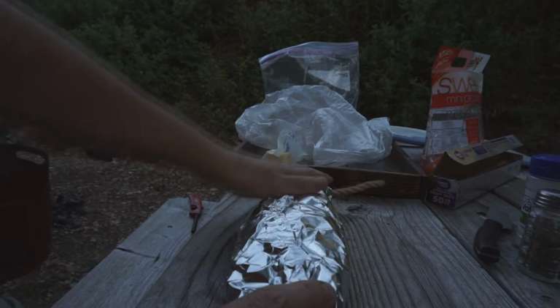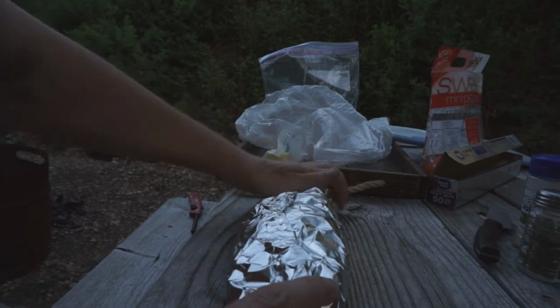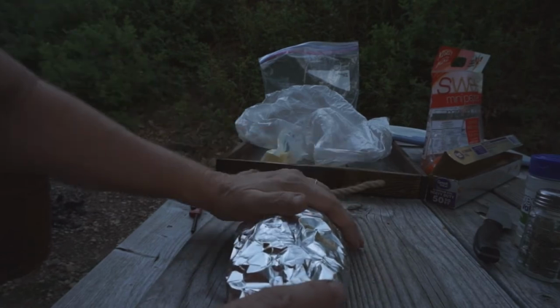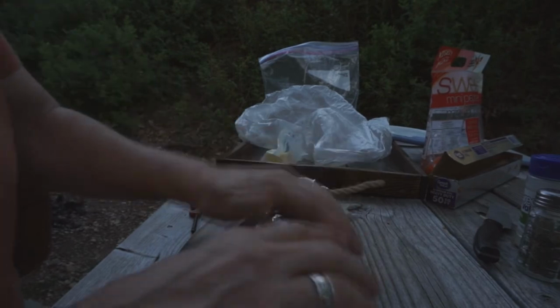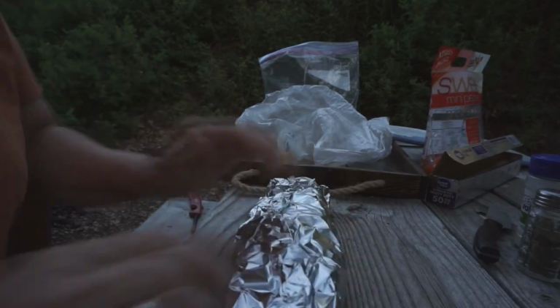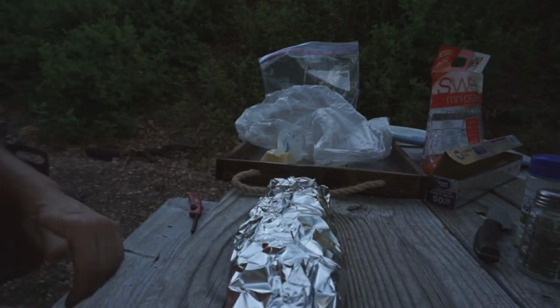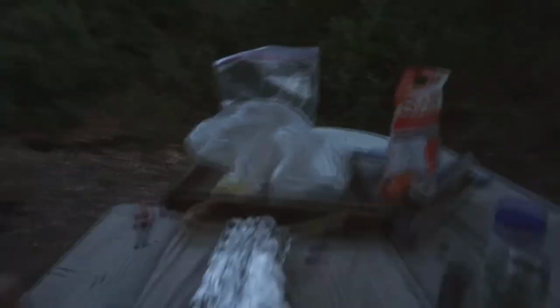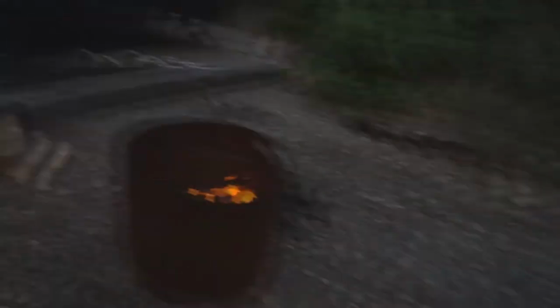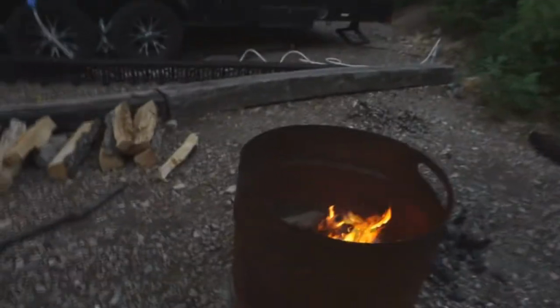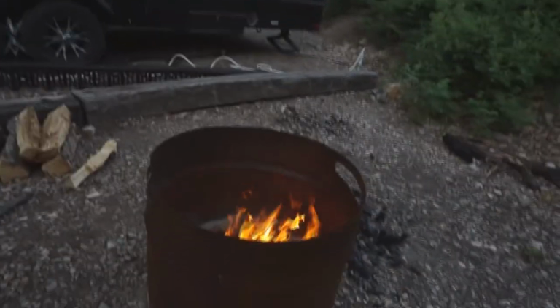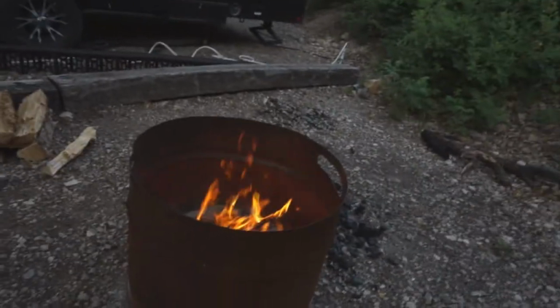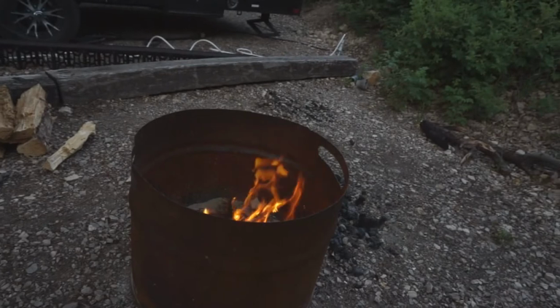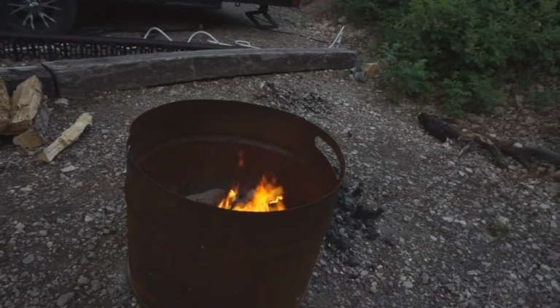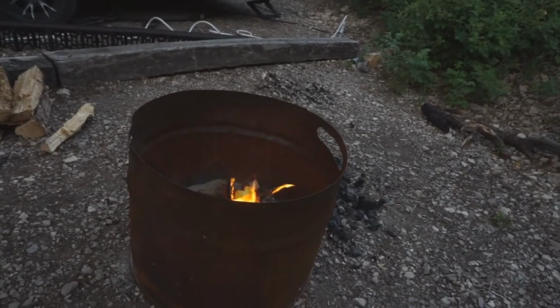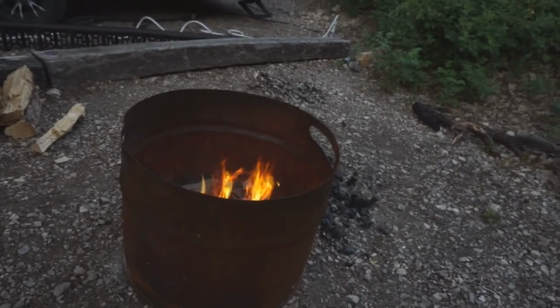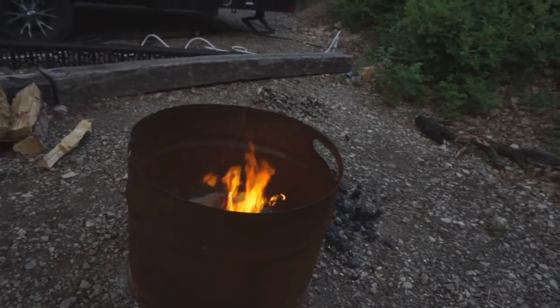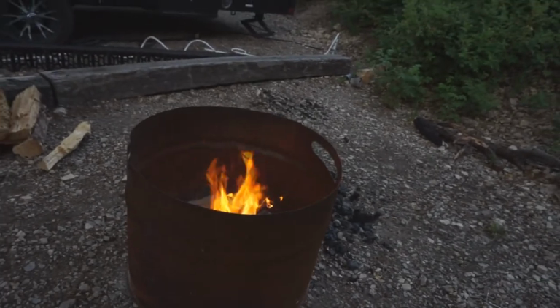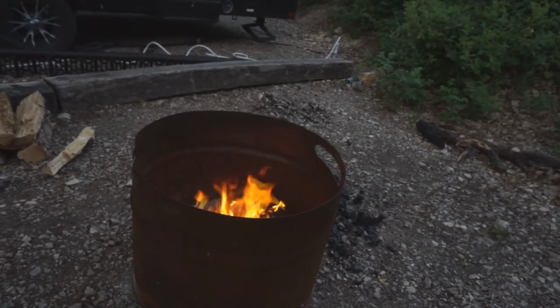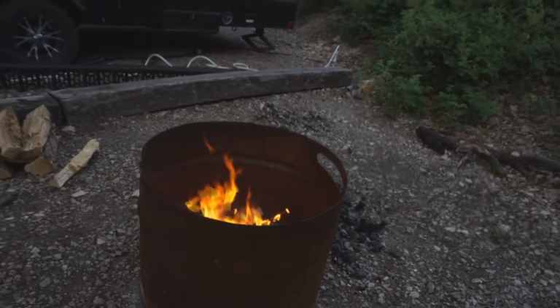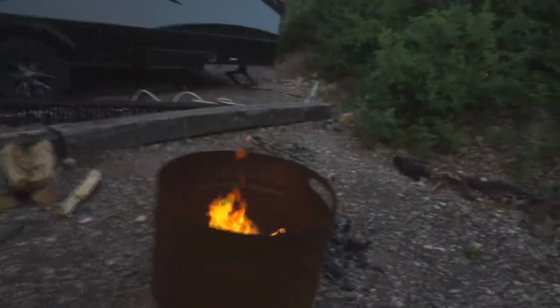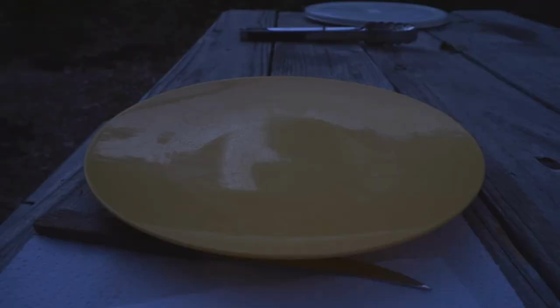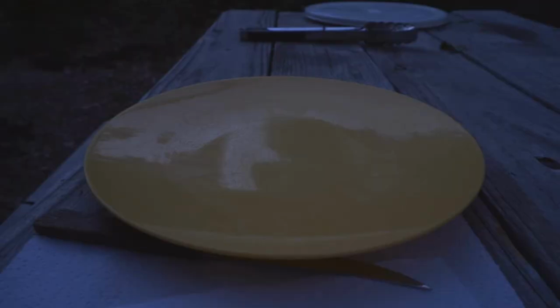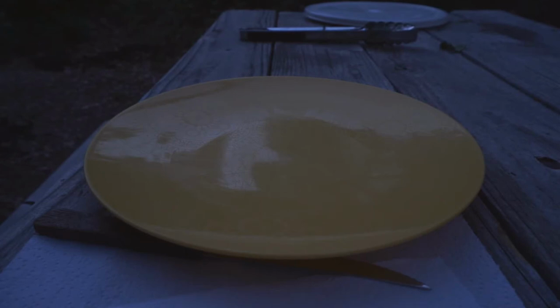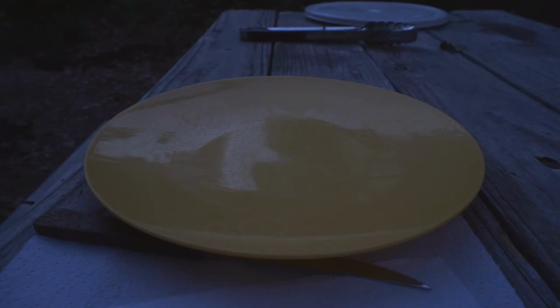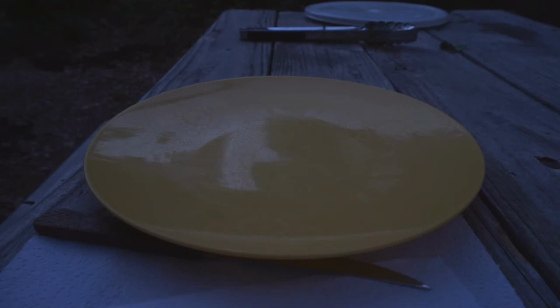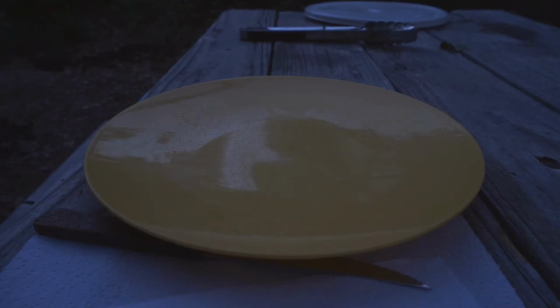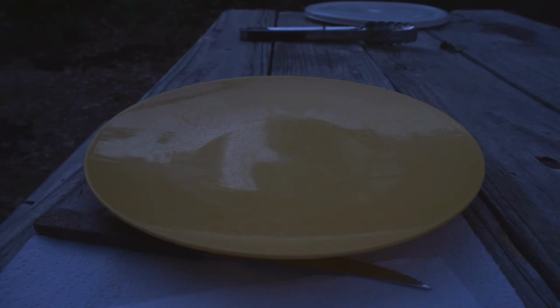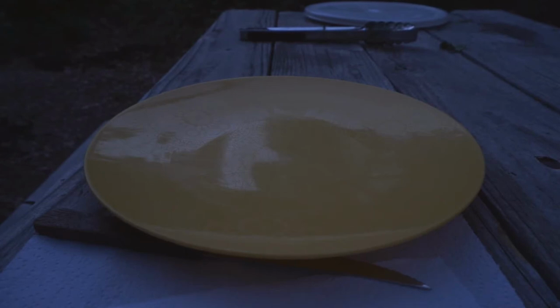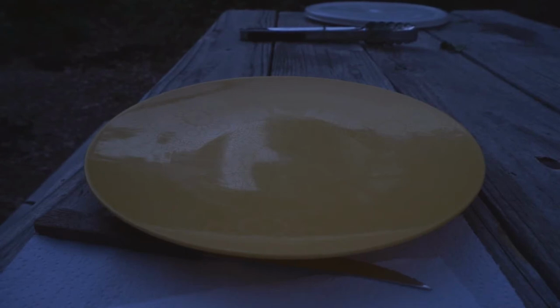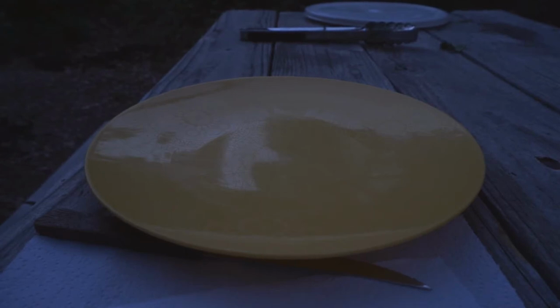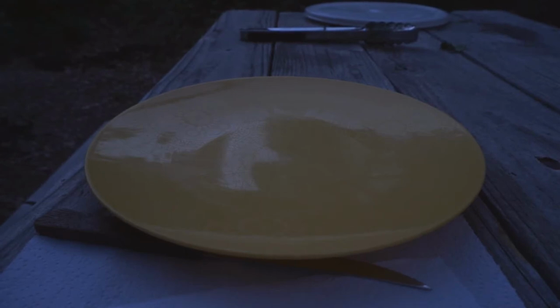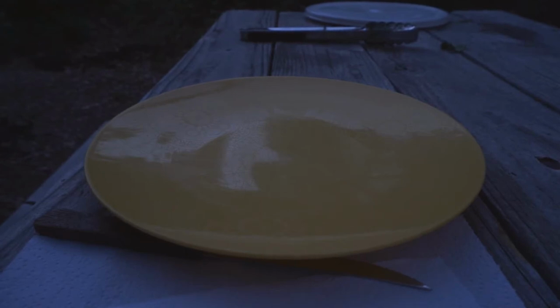I'll put that on the grill when it dies down, because I've got a pretty good fire going so far. I'm going to let that die down a little bit. Okay, it's getting dark so I'm going to go ahead and pull this off the fire.